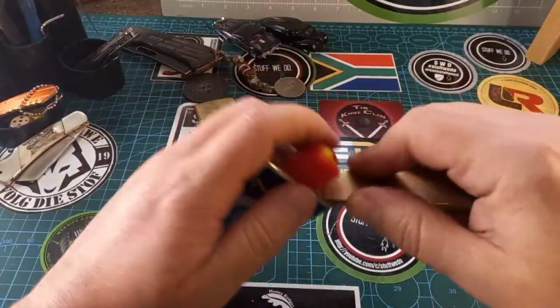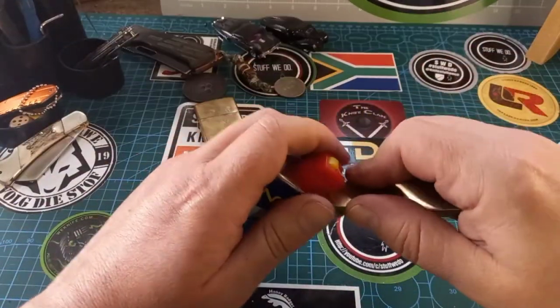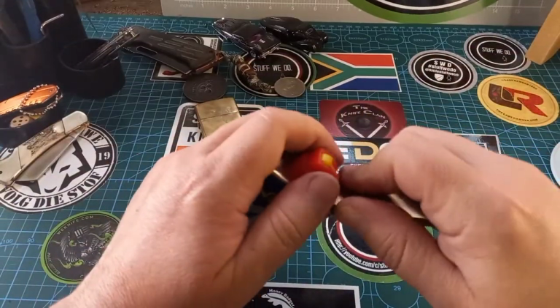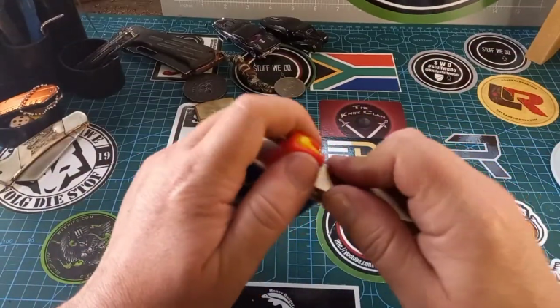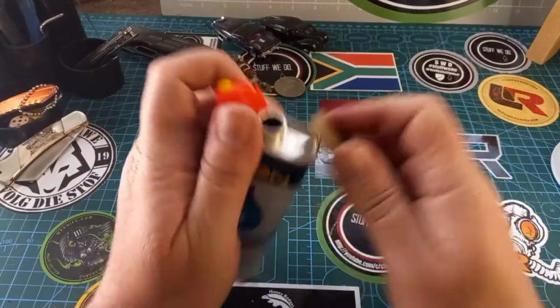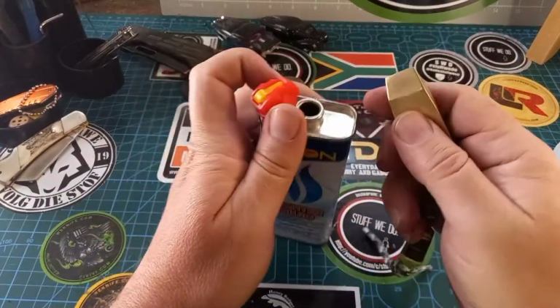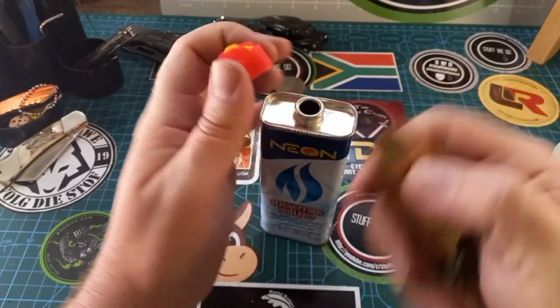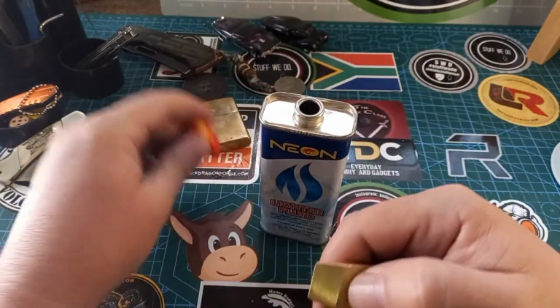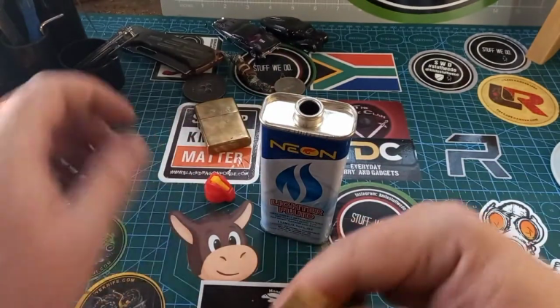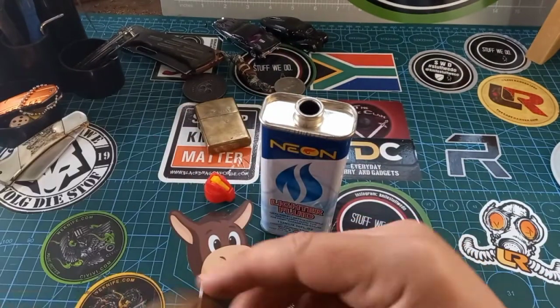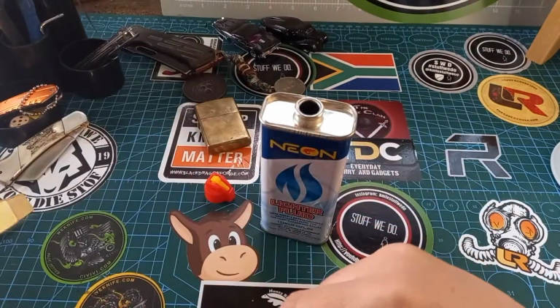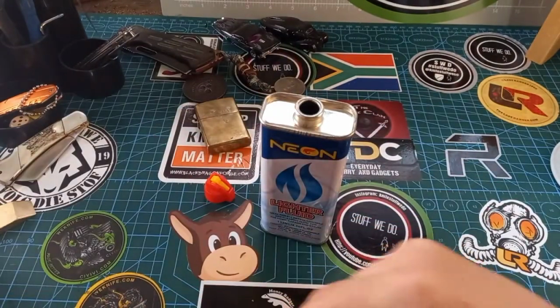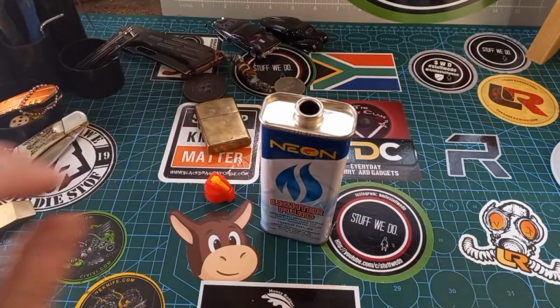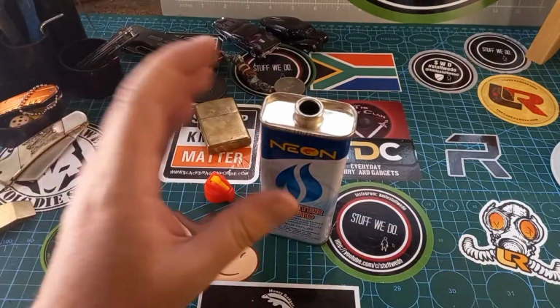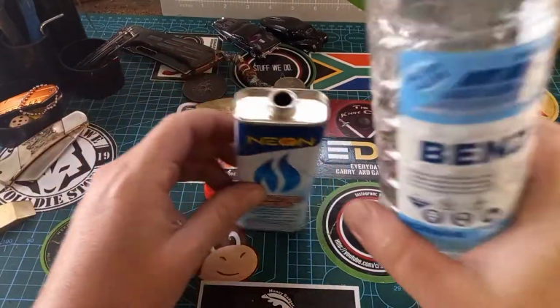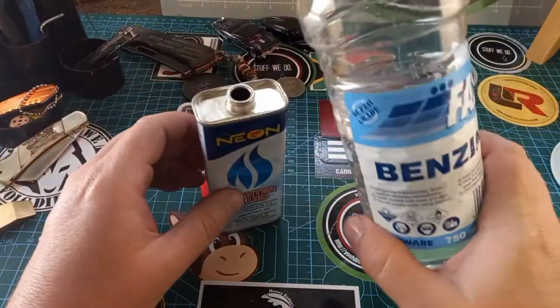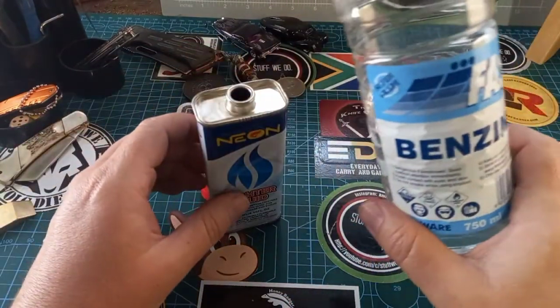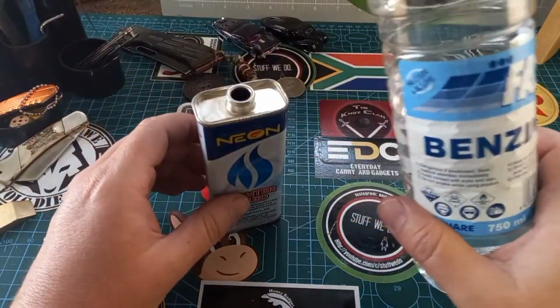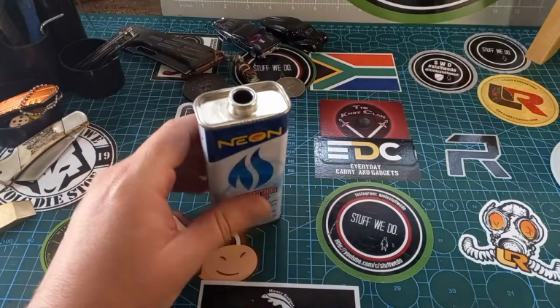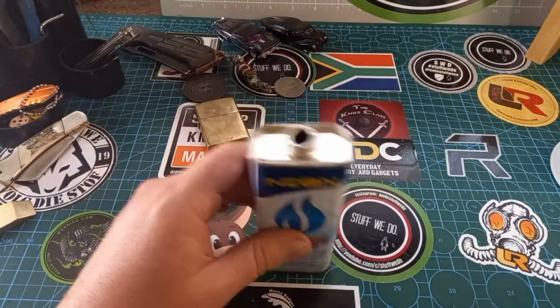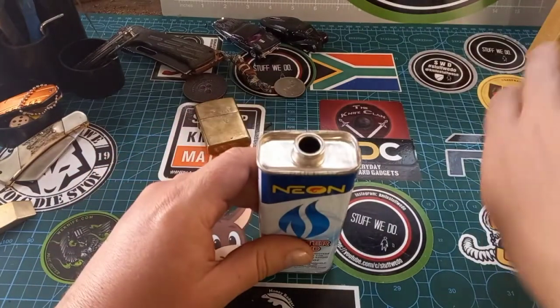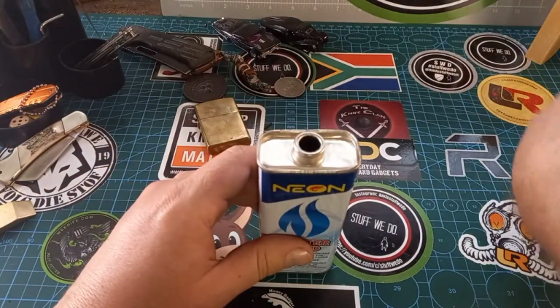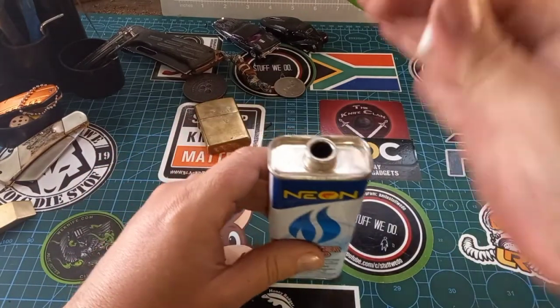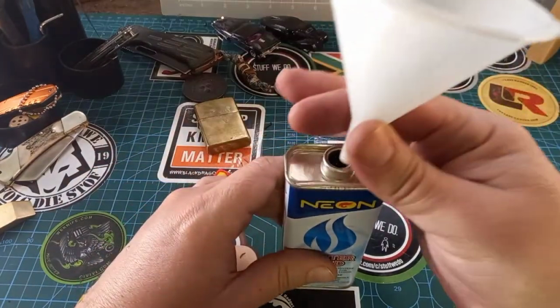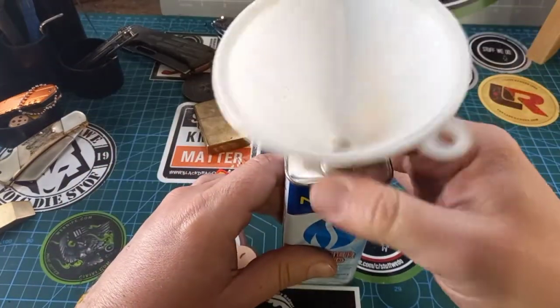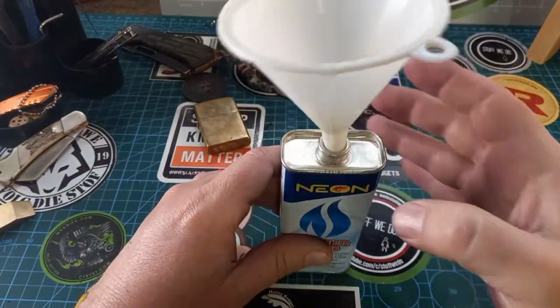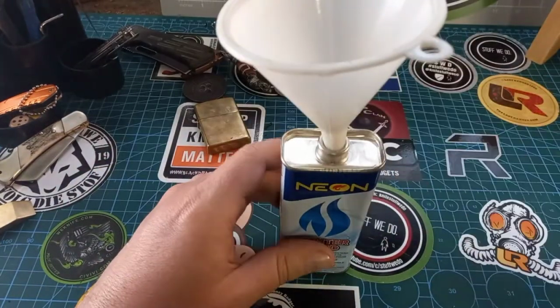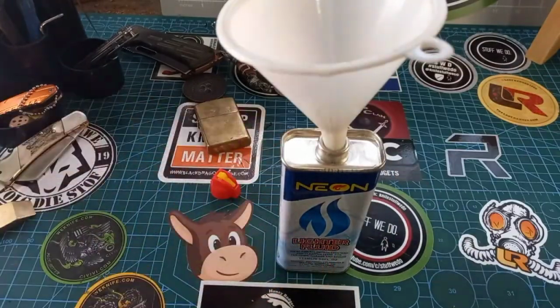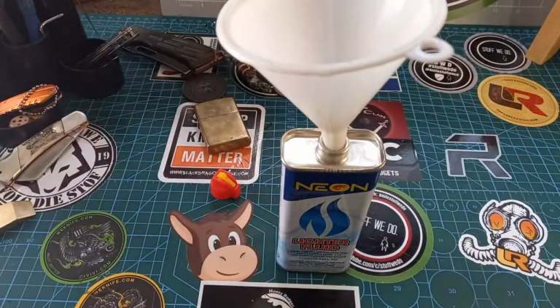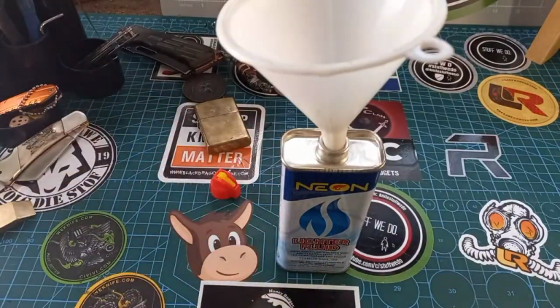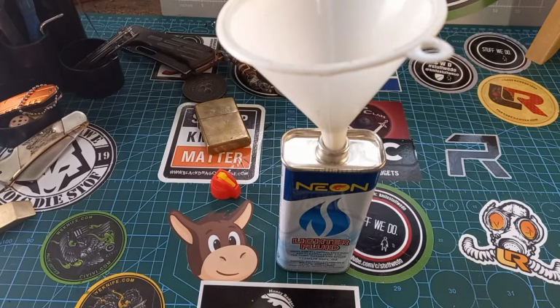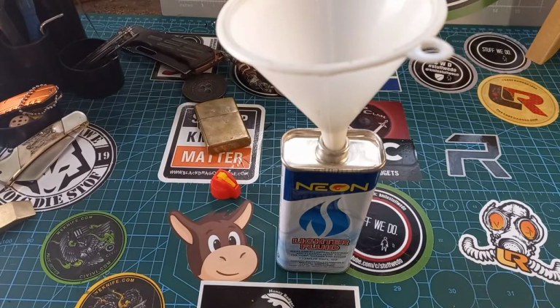First thing: take your awesome pry bar, pull that thing off. Then you take this stuff — benzene. Luckily I have a little funnel that will fit in there.